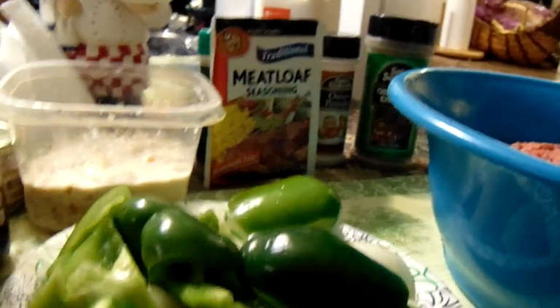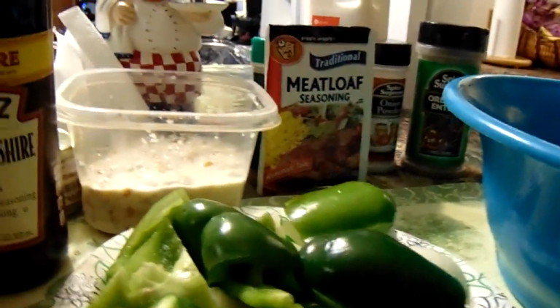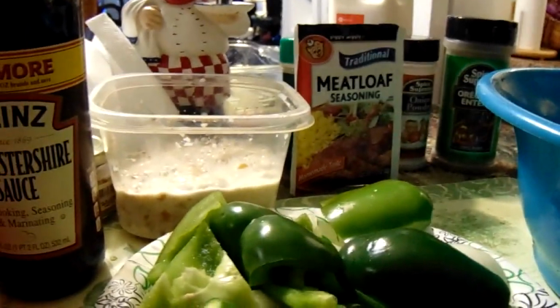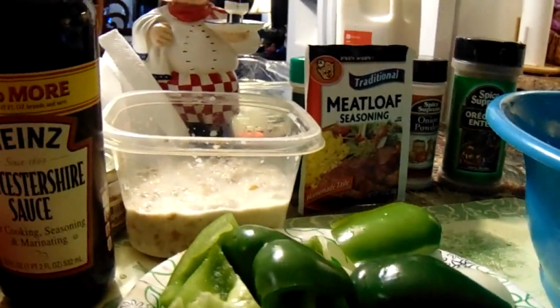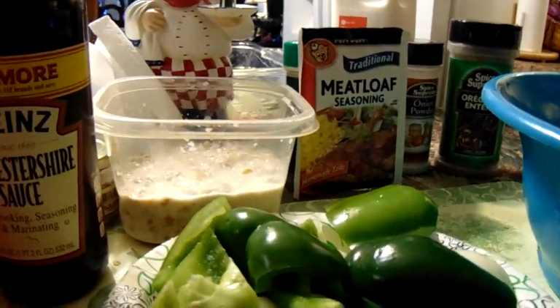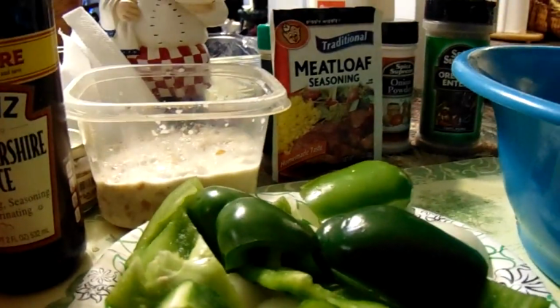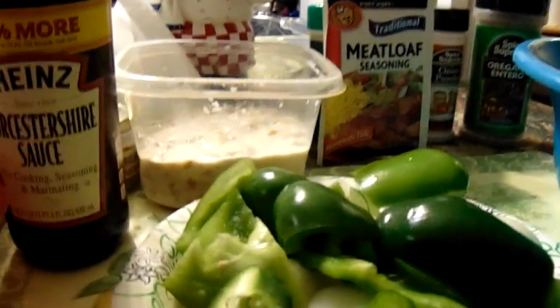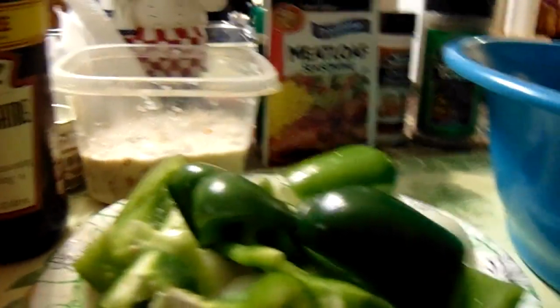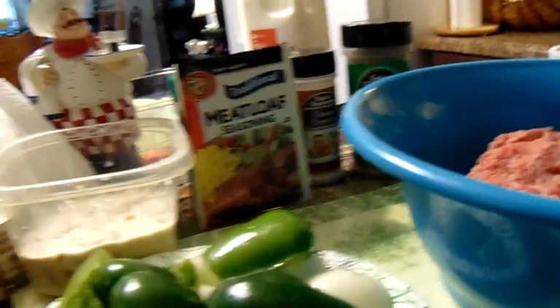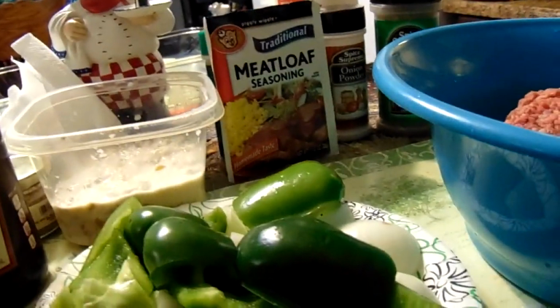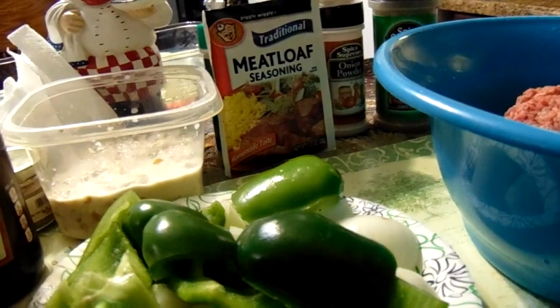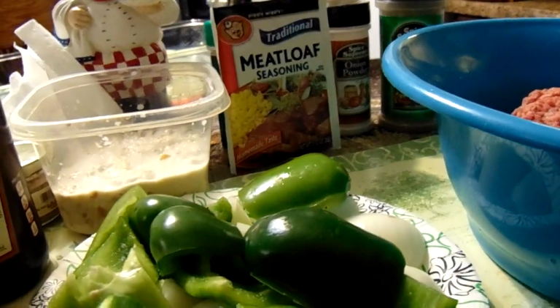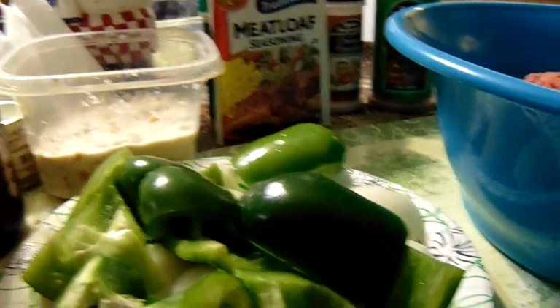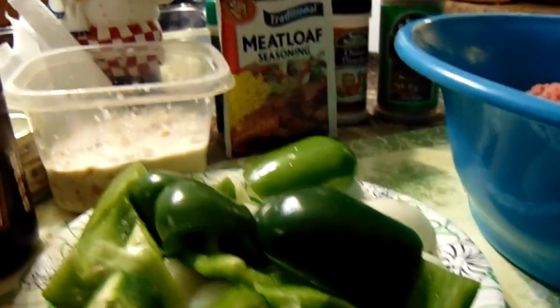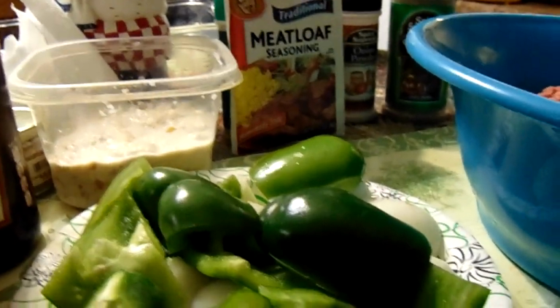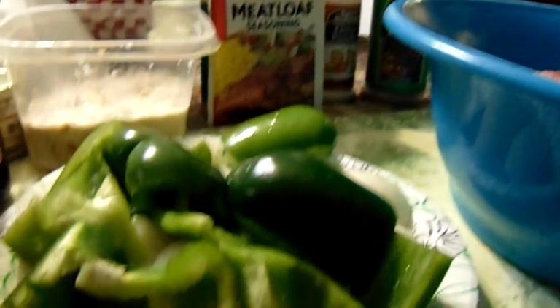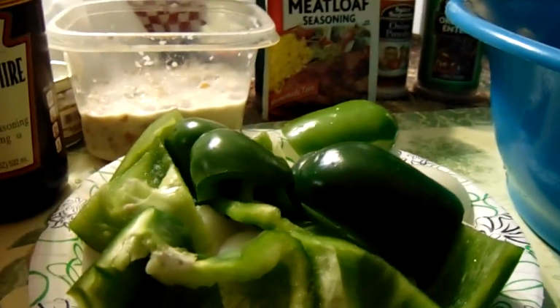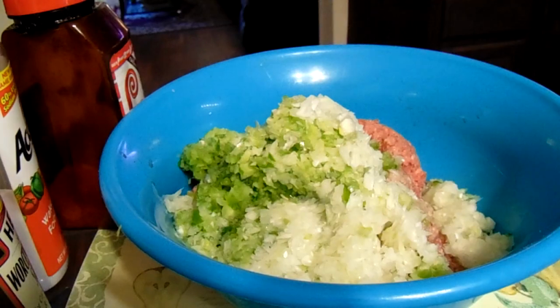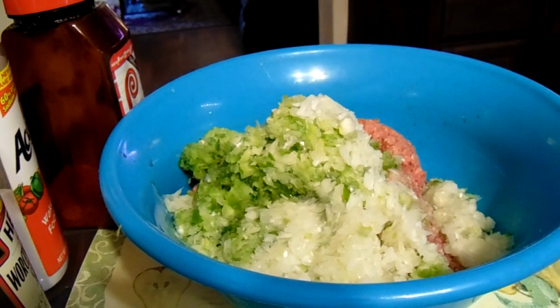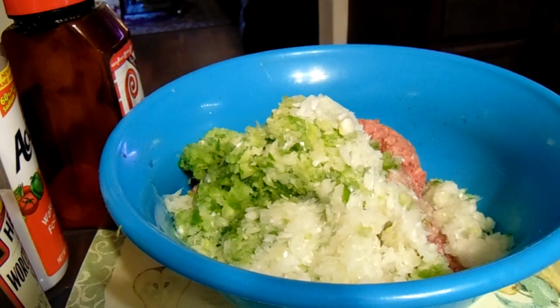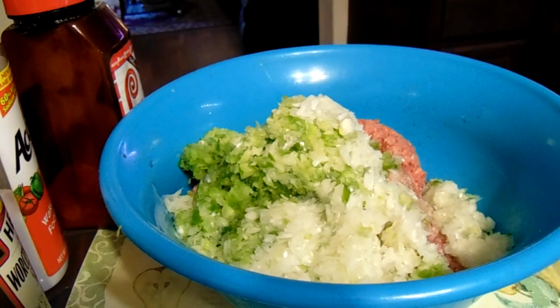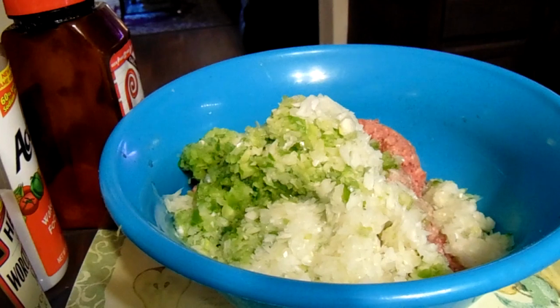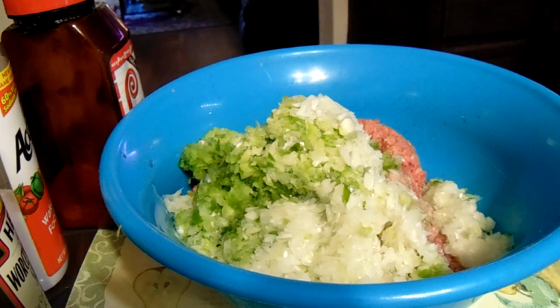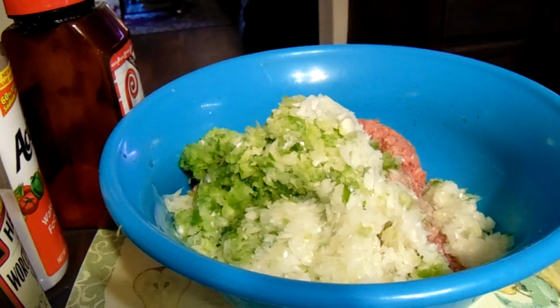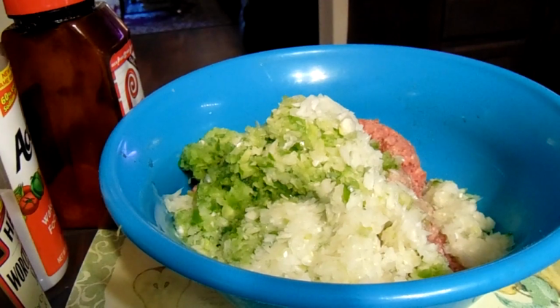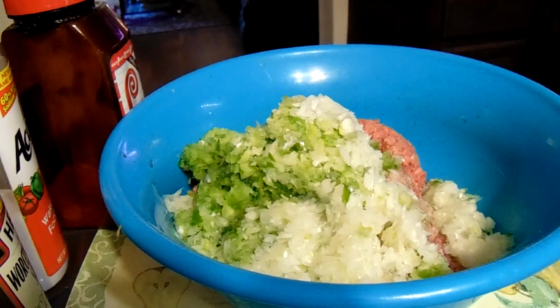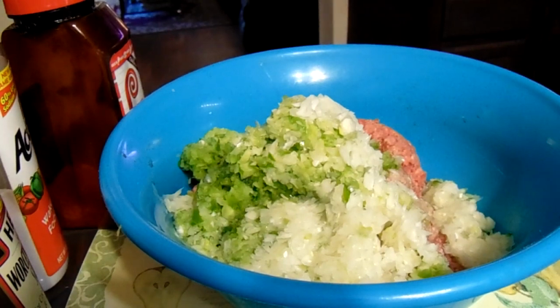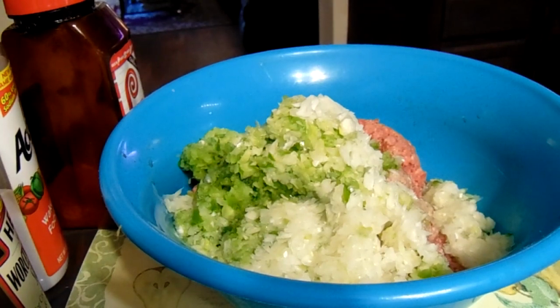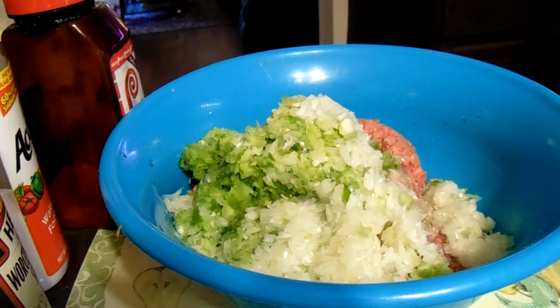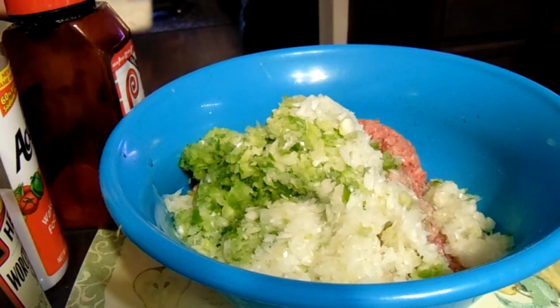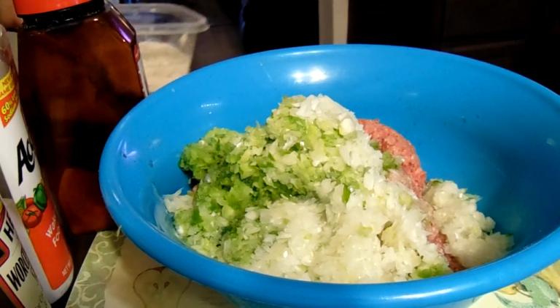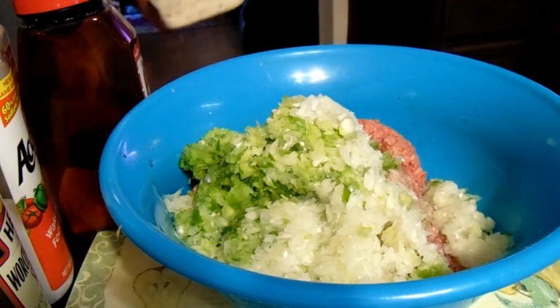I'm going to go ahead and blend up the onions and the bell pepper. I'll be back. Okay, I've already added the bell pepper and the onions and the two eggs.